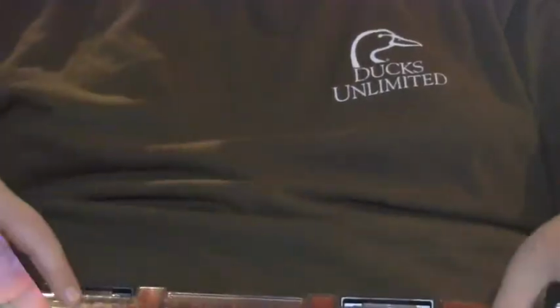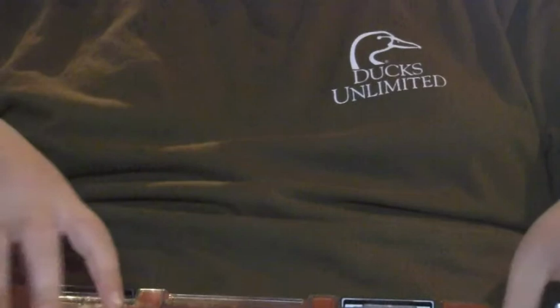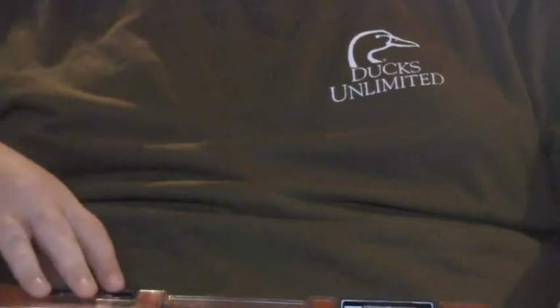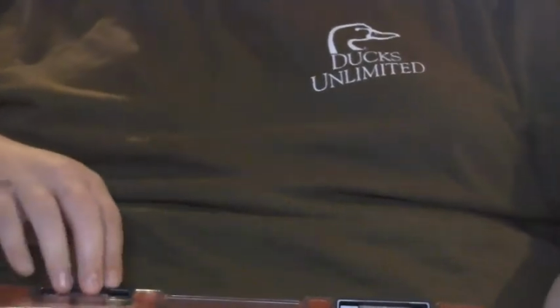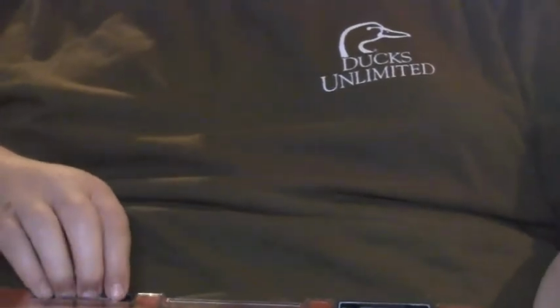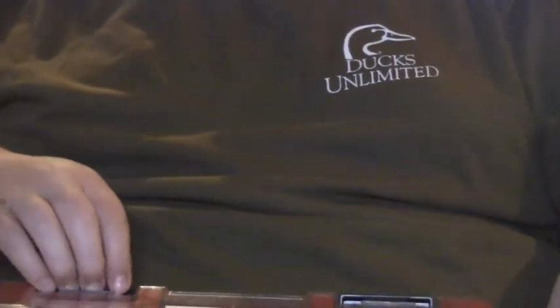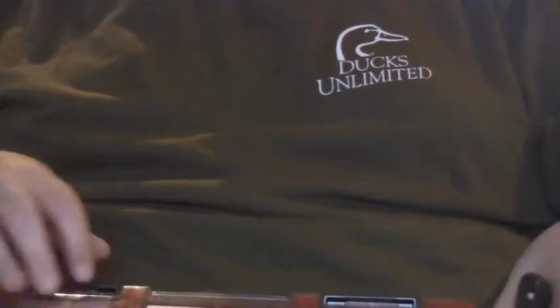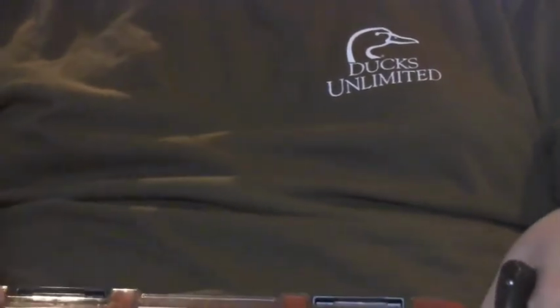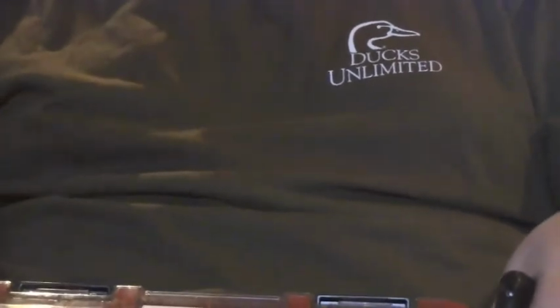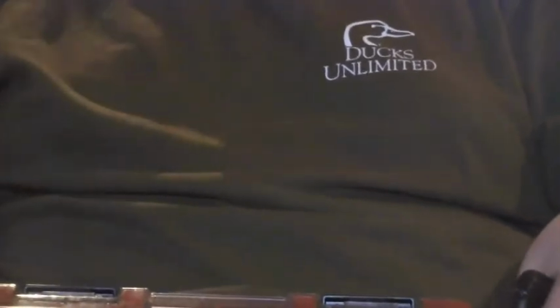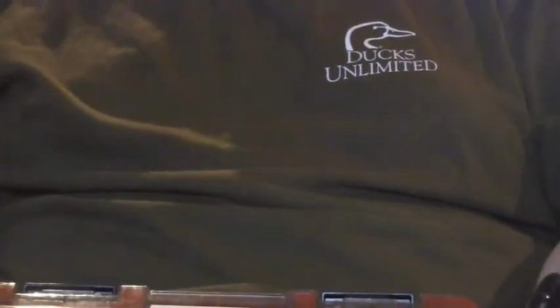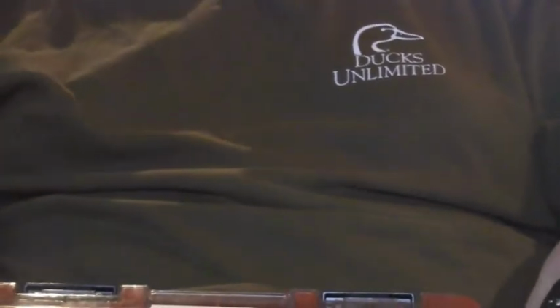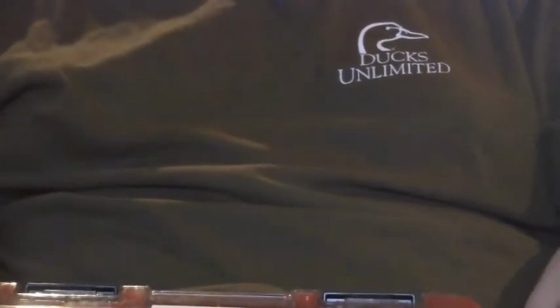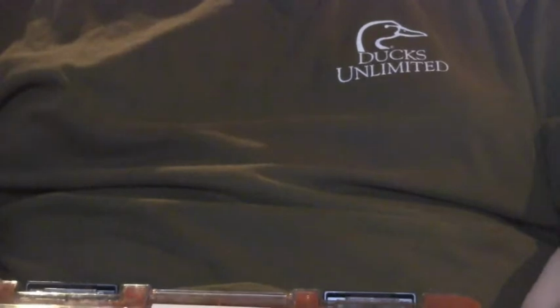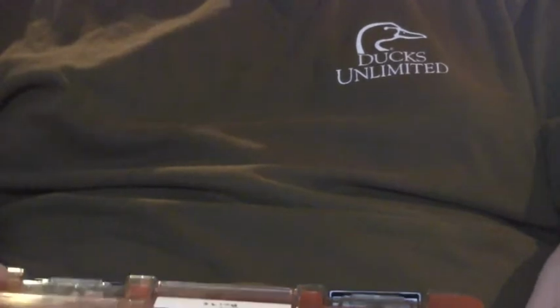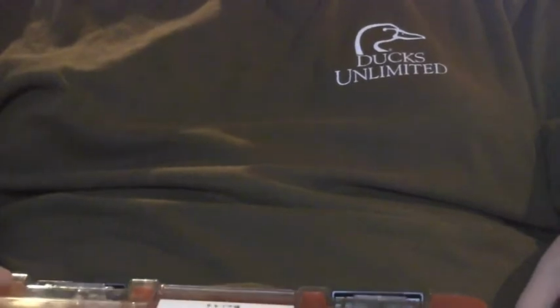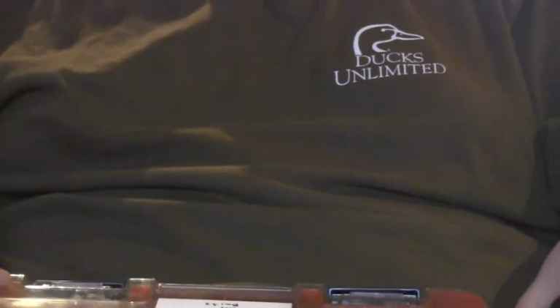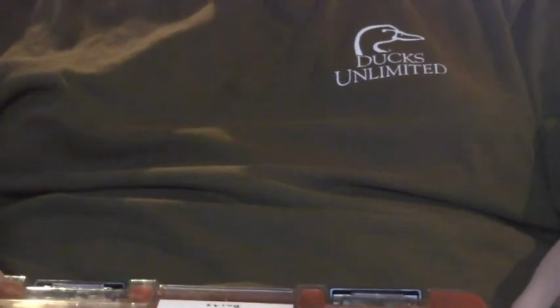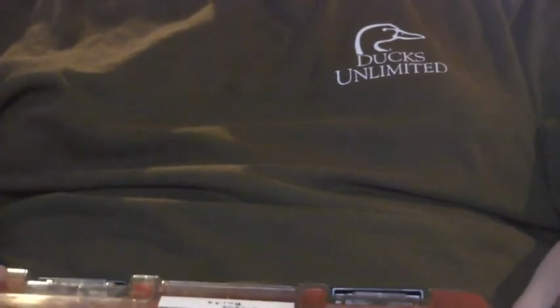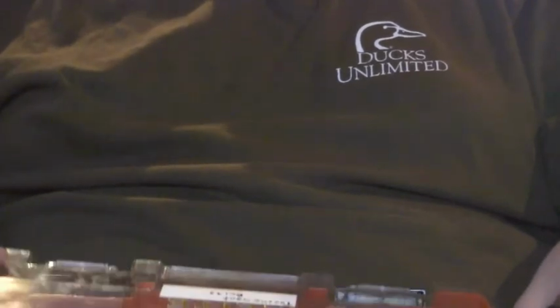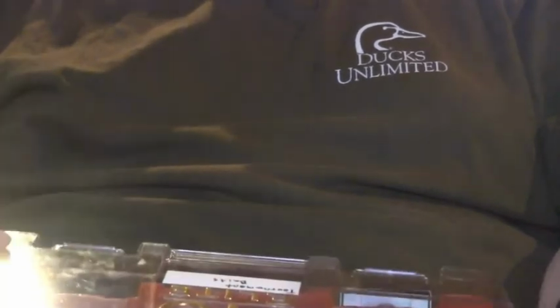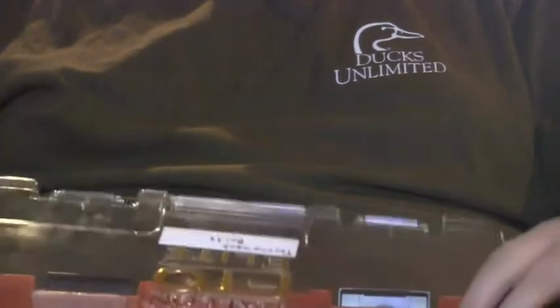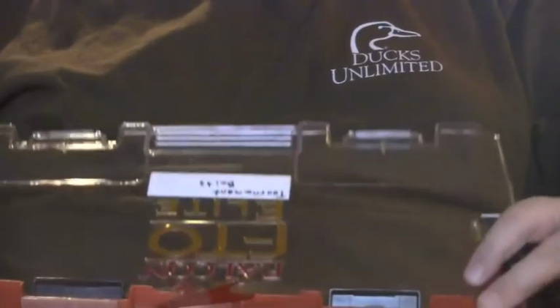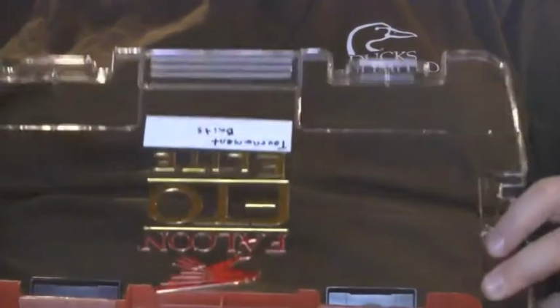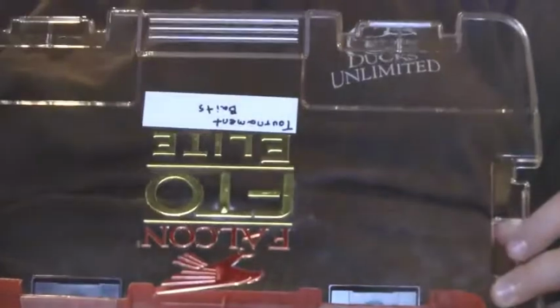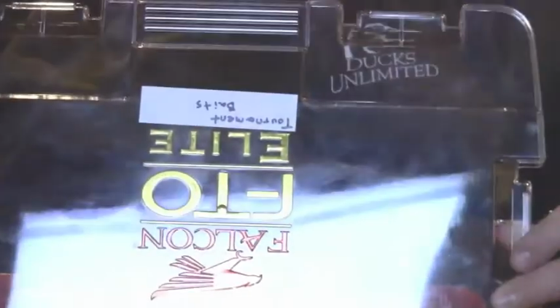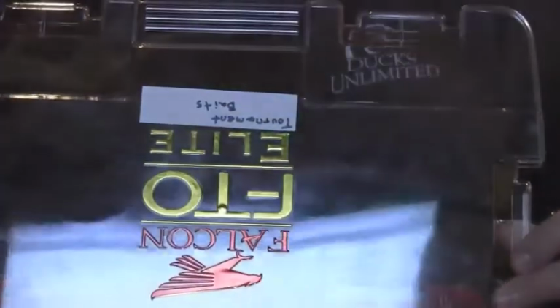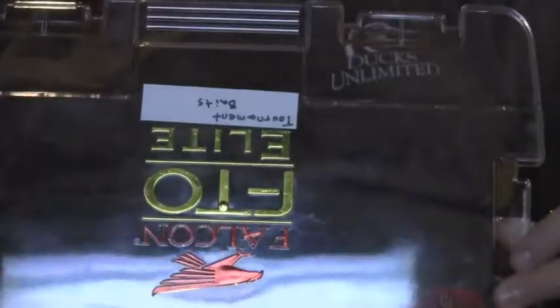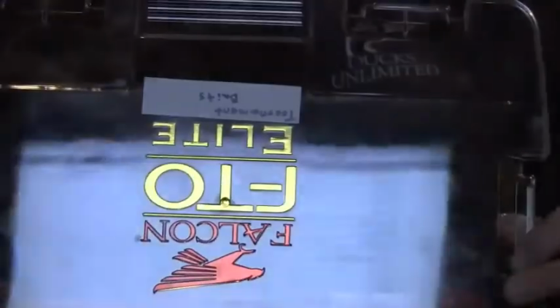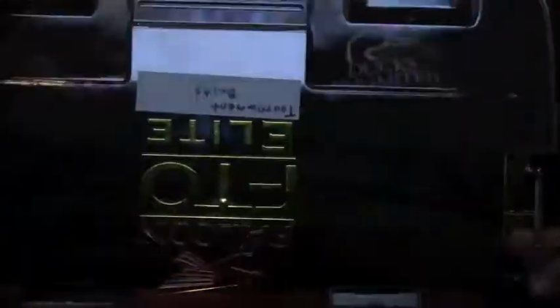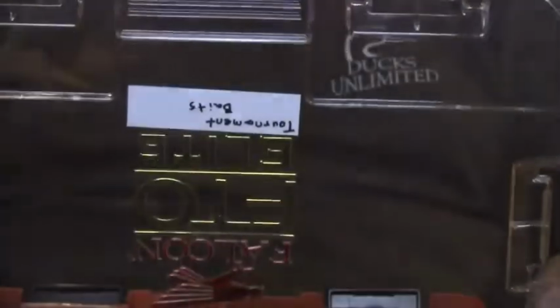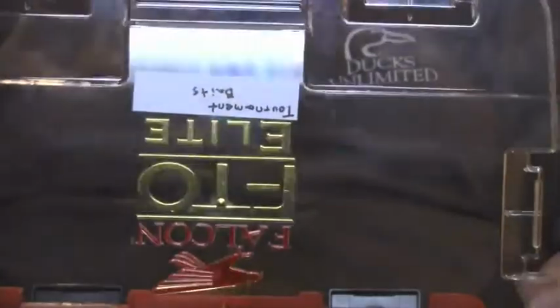Today I'm doing an unboxing of the stuff I got from Tackle Warehouse. These first ones I'm going to show you — I'm going to show you what they're in. This is the Falcon FTO Elite Spinnerbait and Buzzbait.